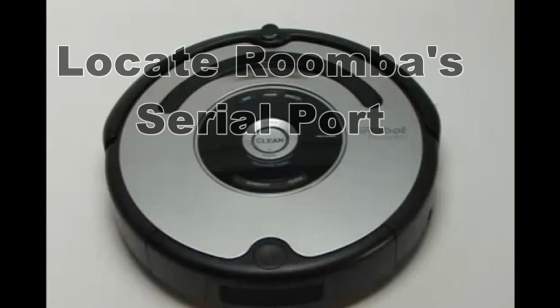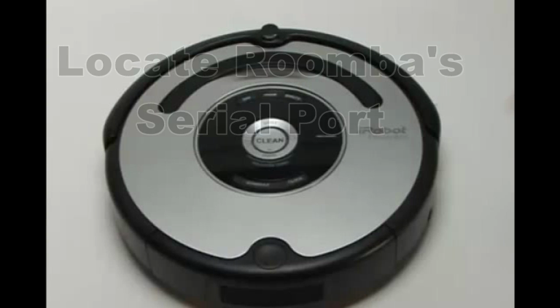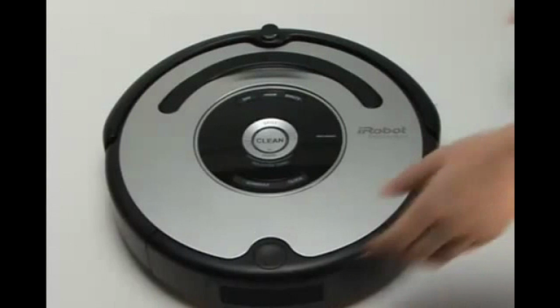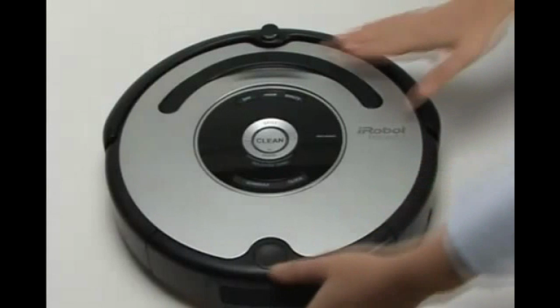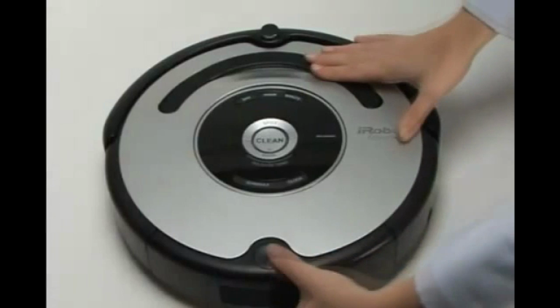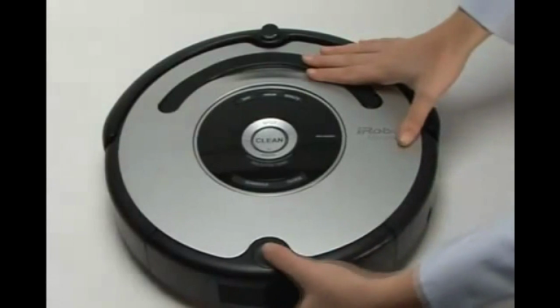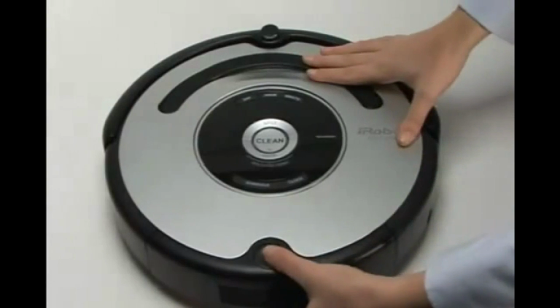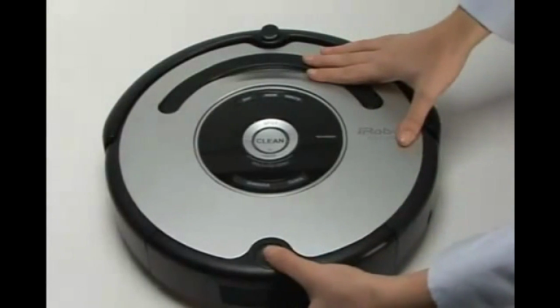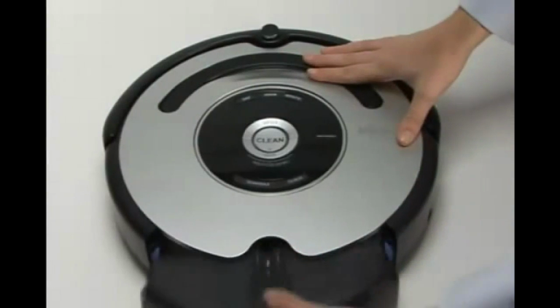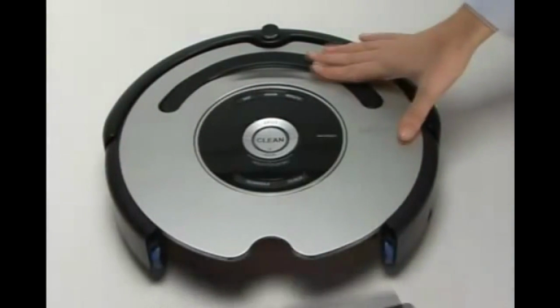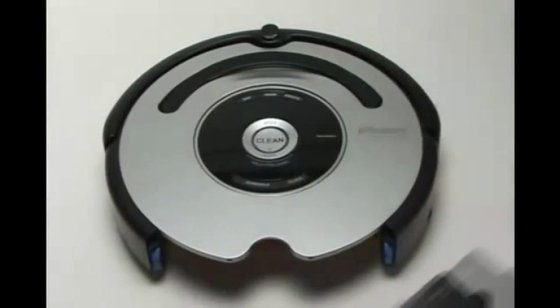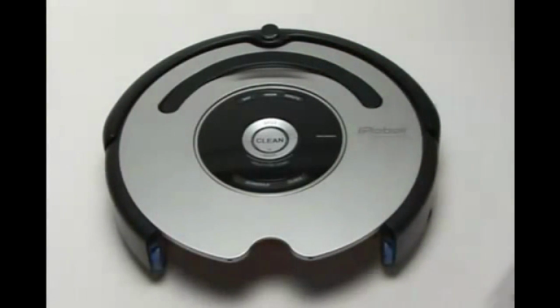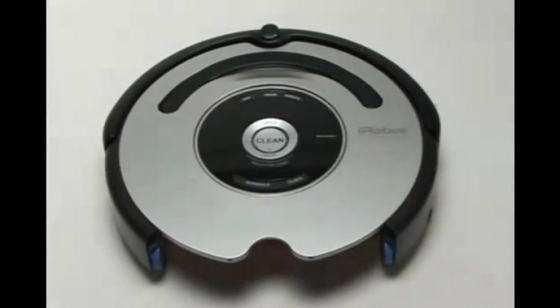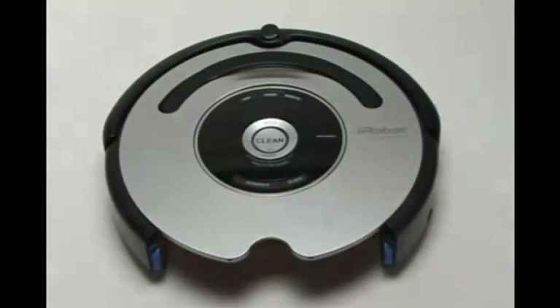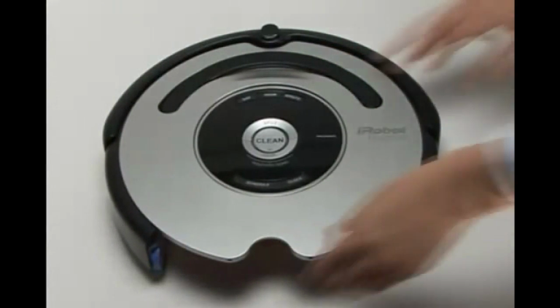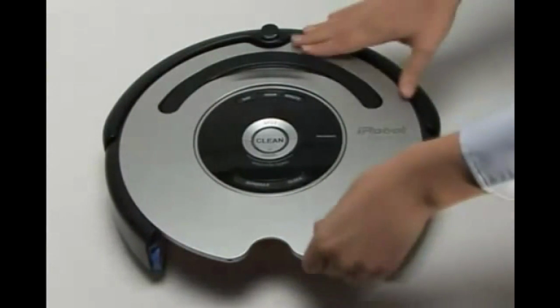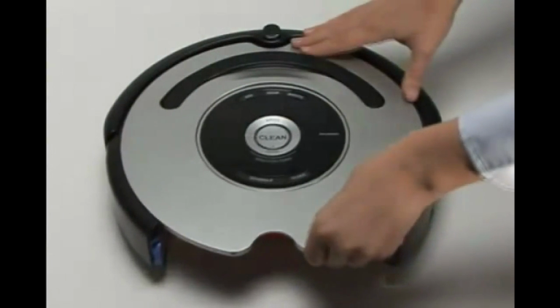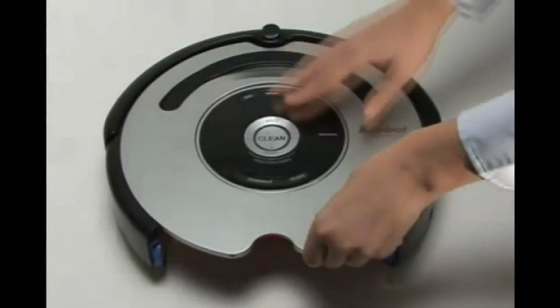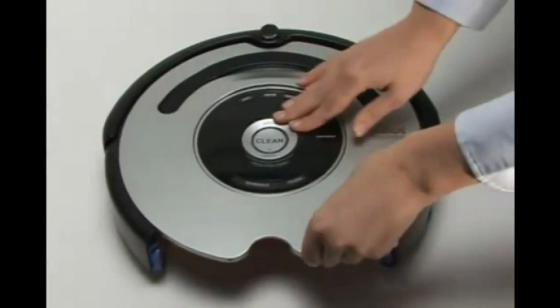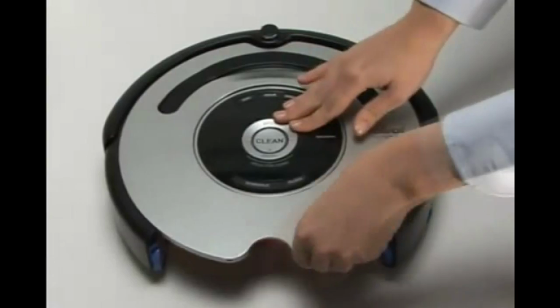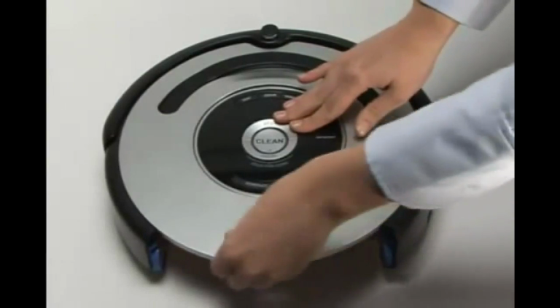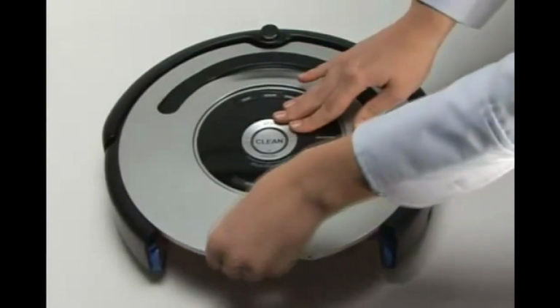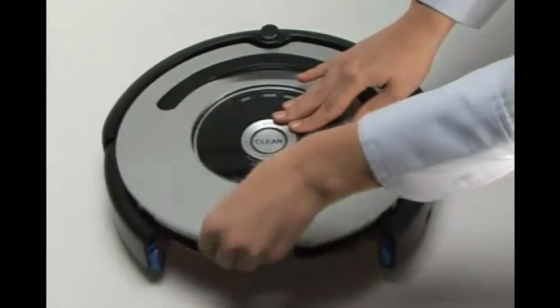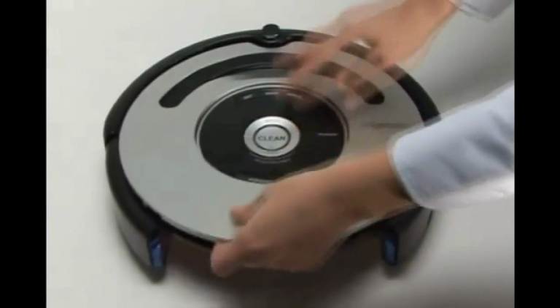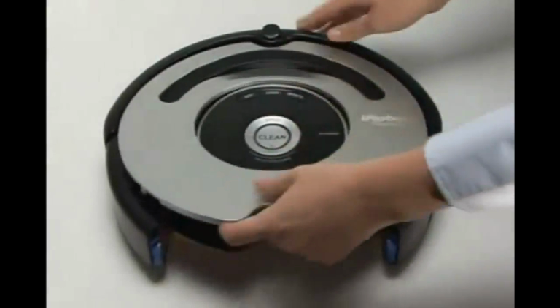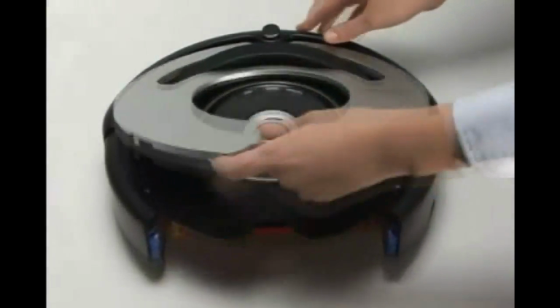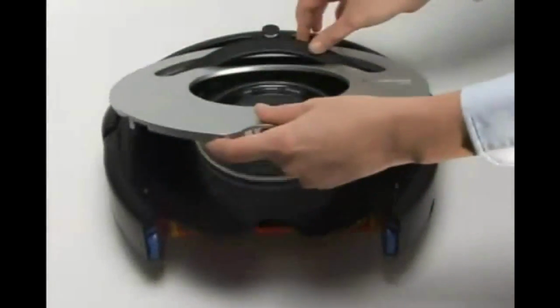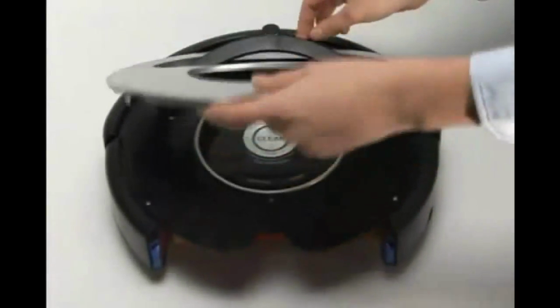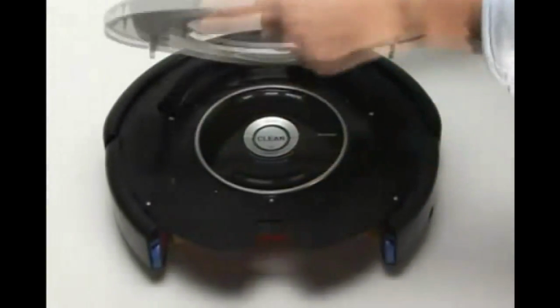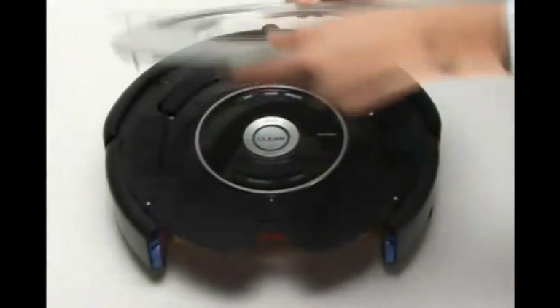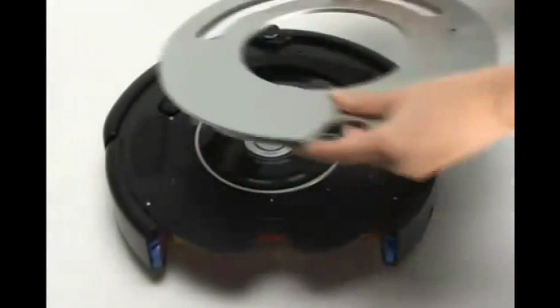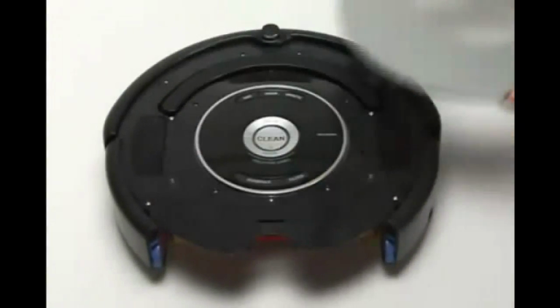Remove Roomba's dustbin. Then, remove Roomba's faceplate by pulling up from the bin. The faceplate is secured in several places.